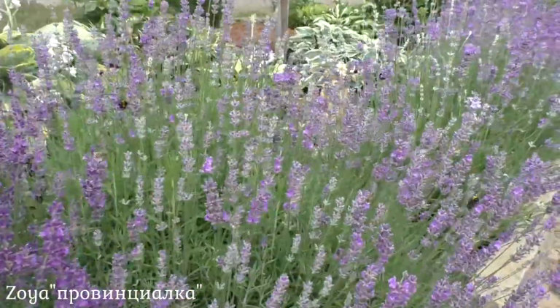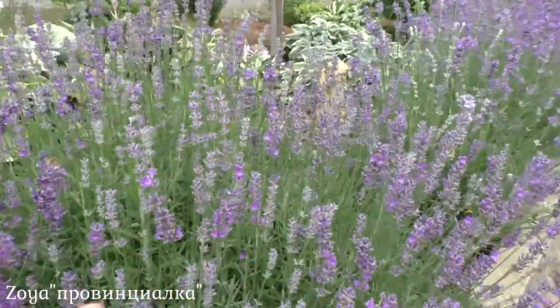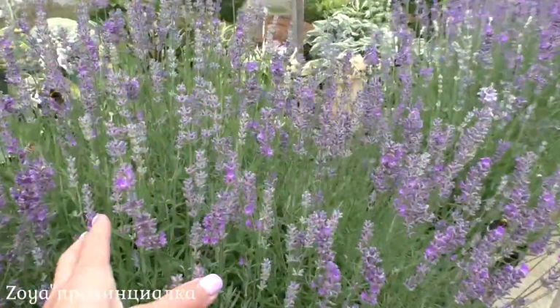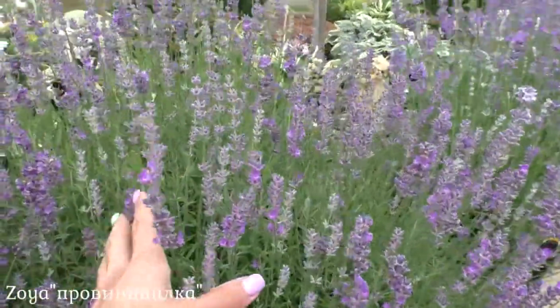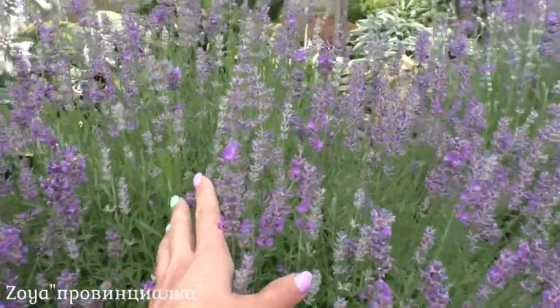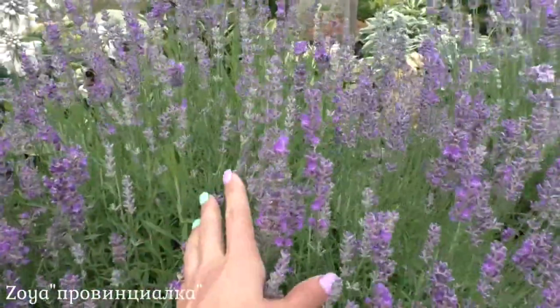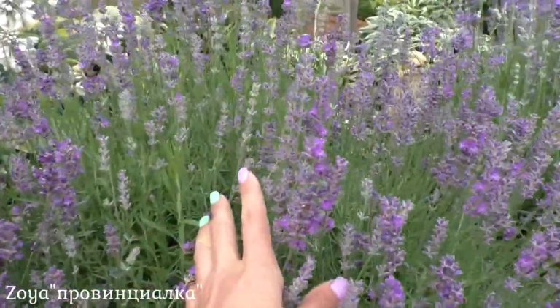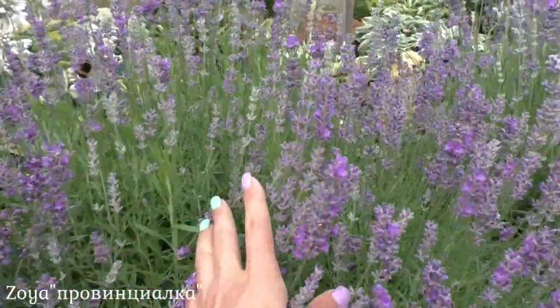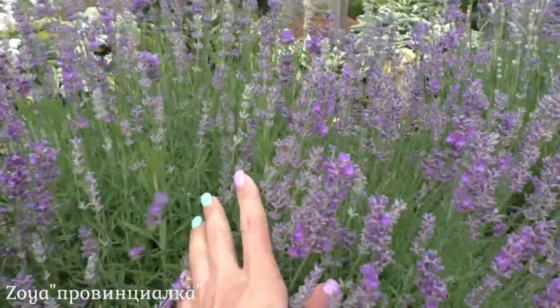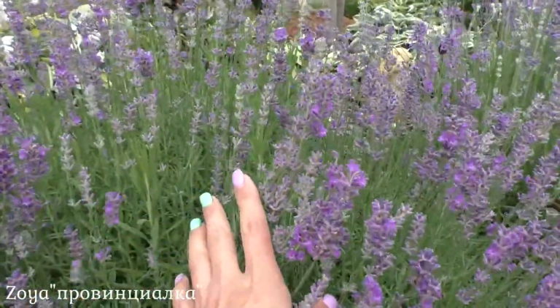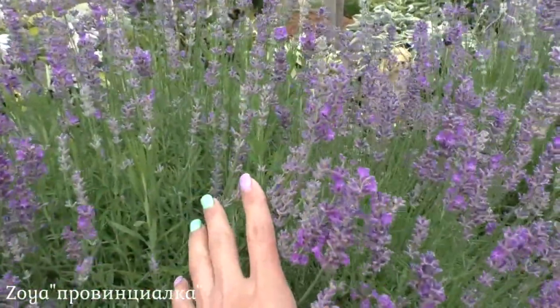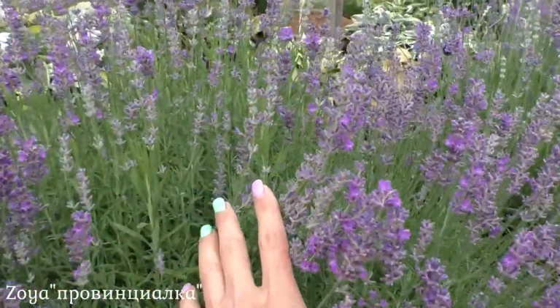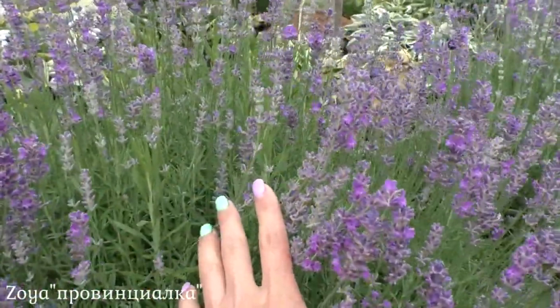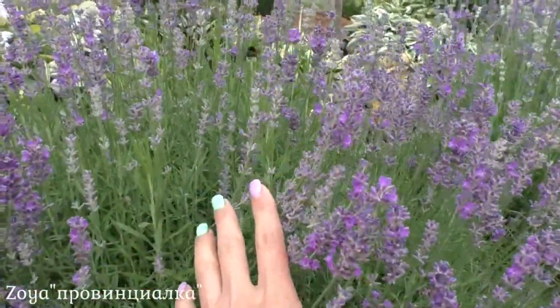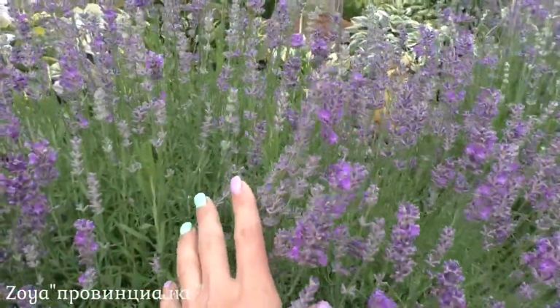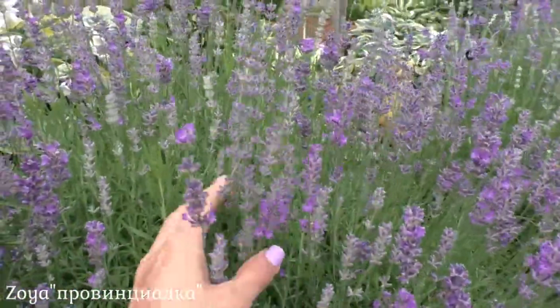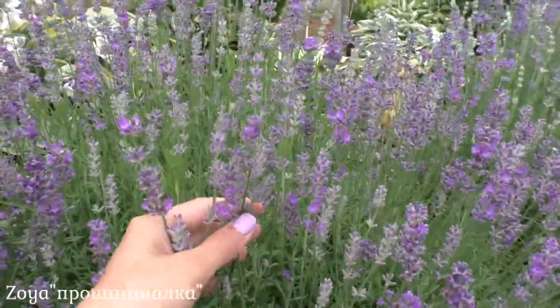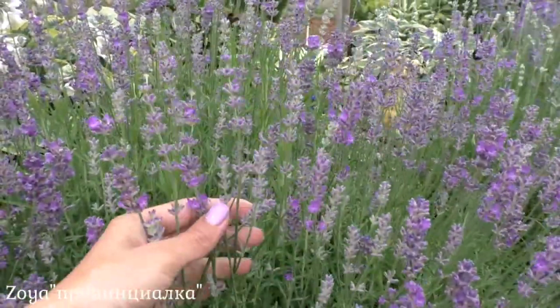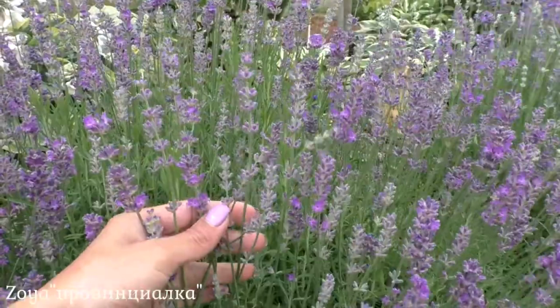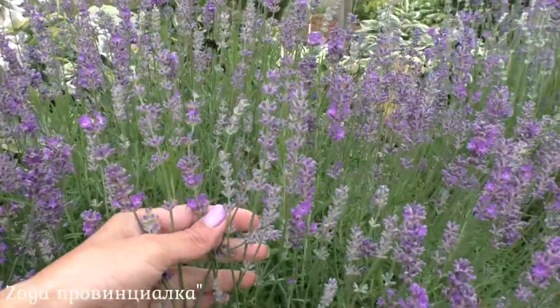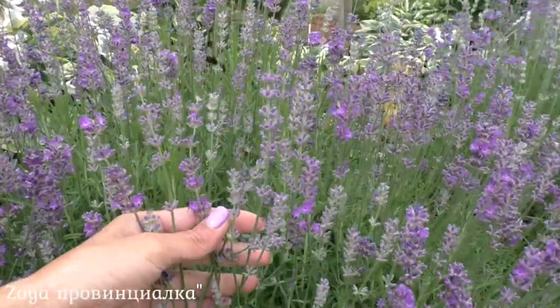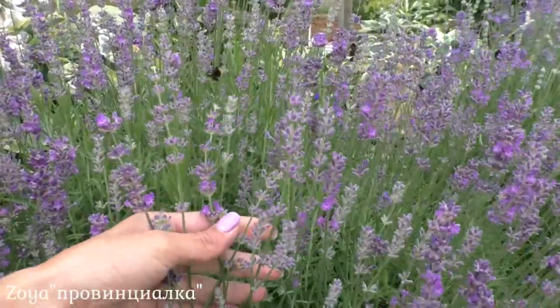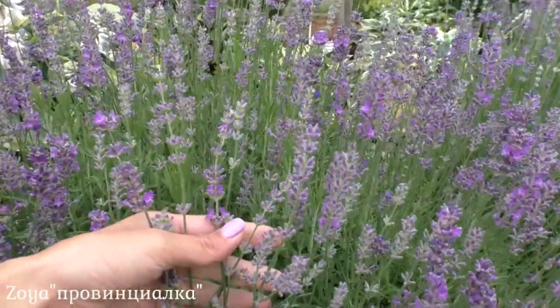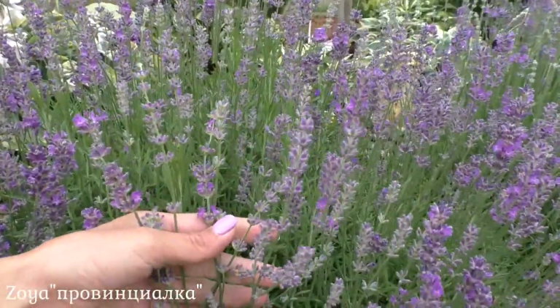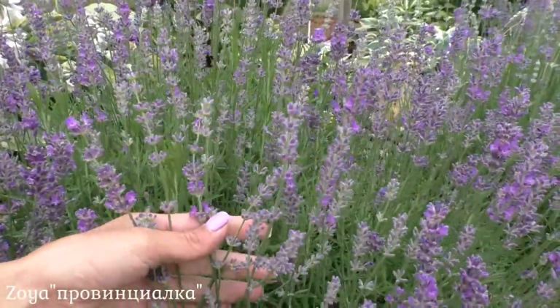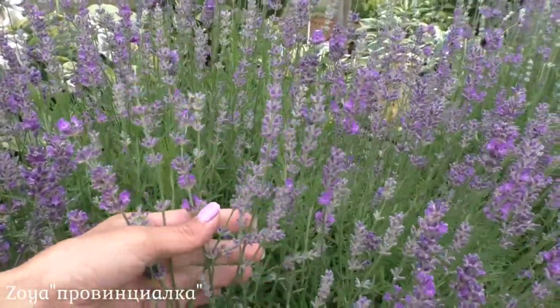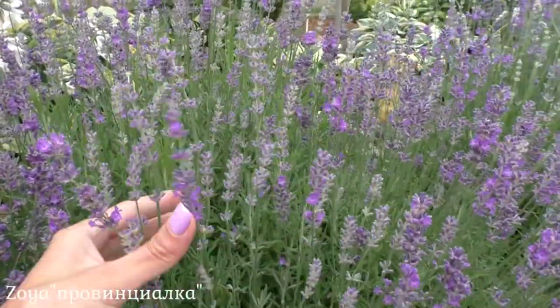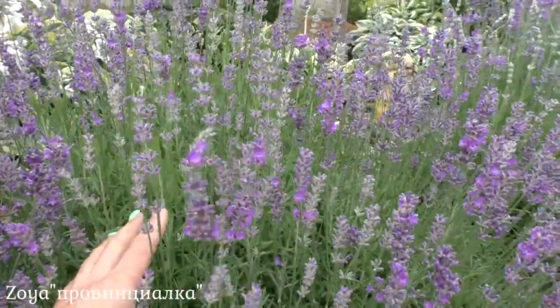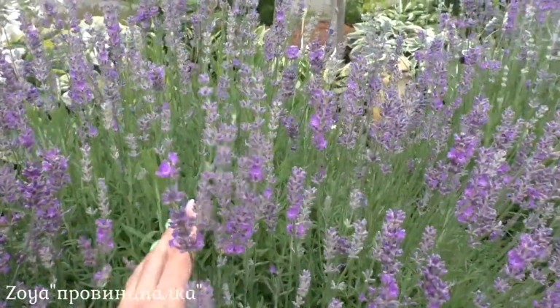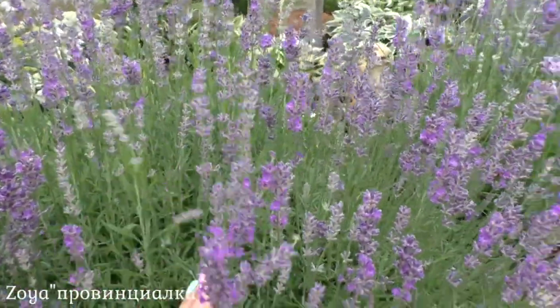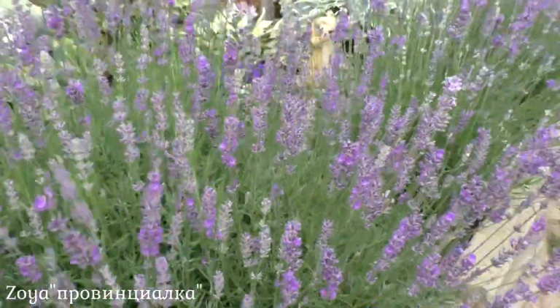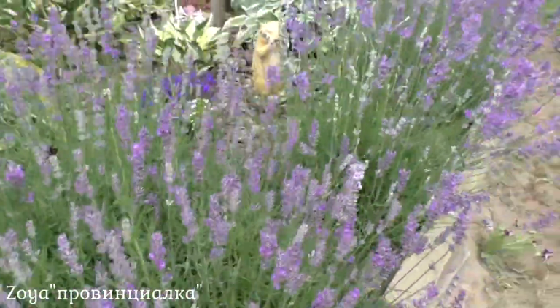This bush is still too early to harvest. Look — the buds haven't opened yet and they haven't even developed their color yet. I'll leave this bush for now.